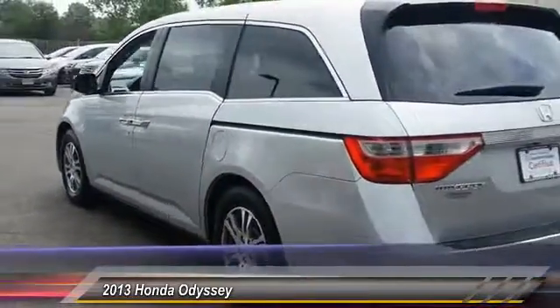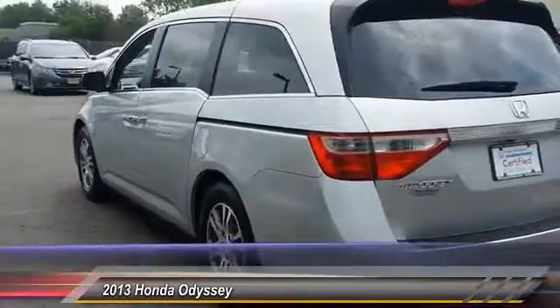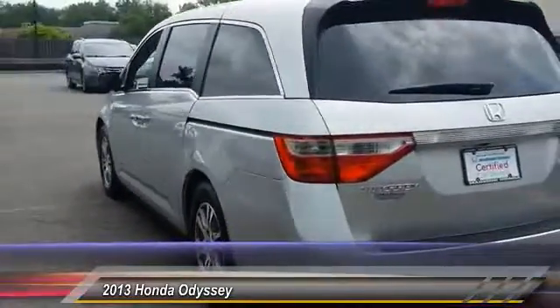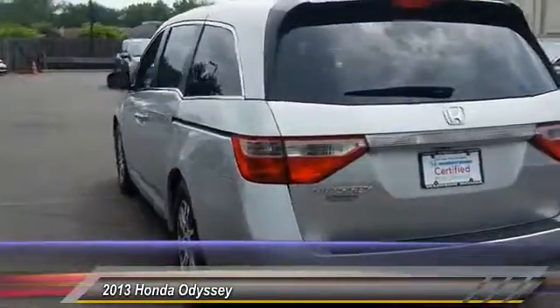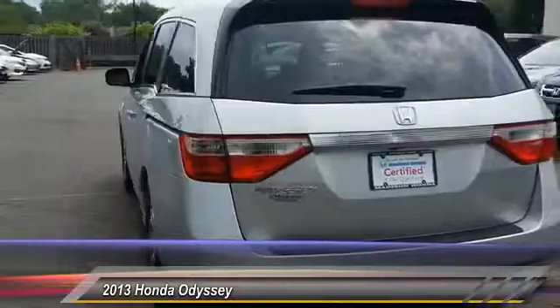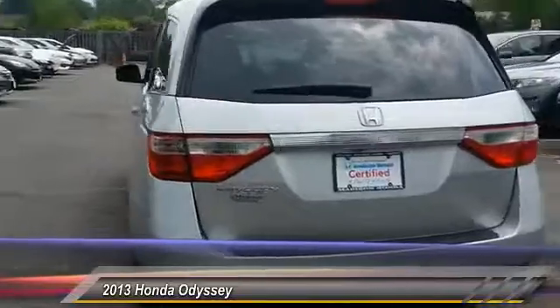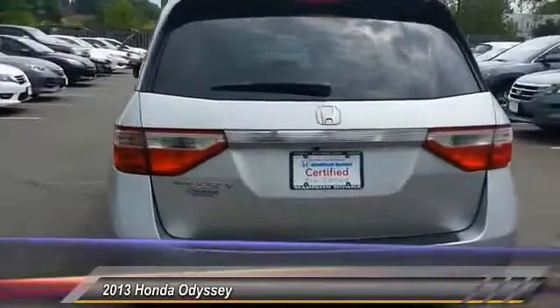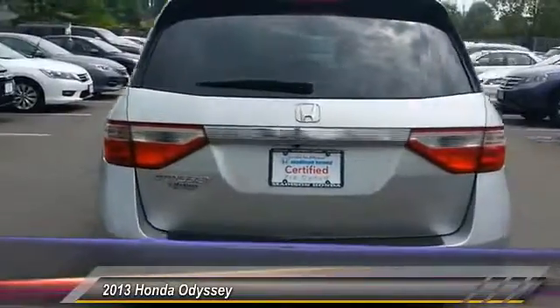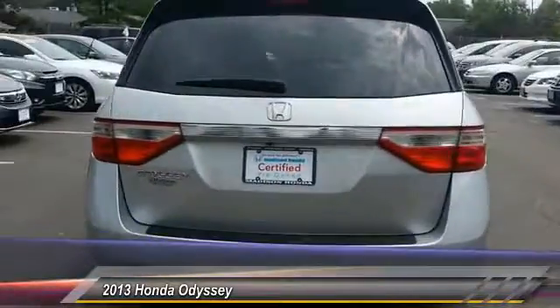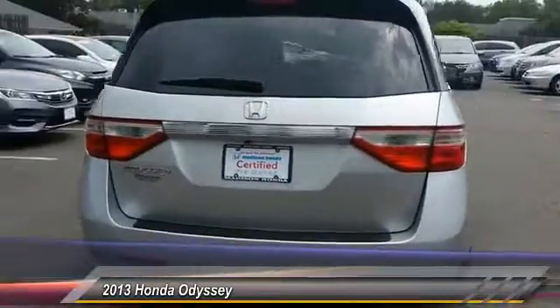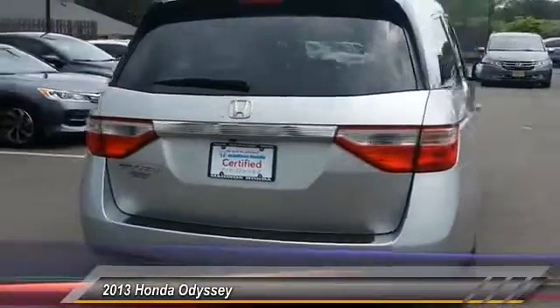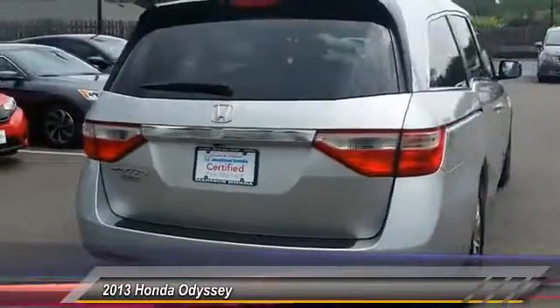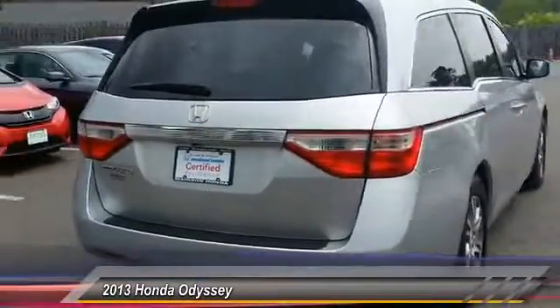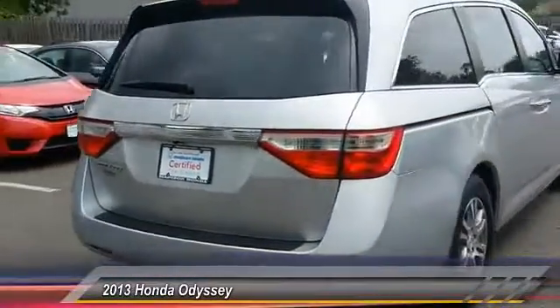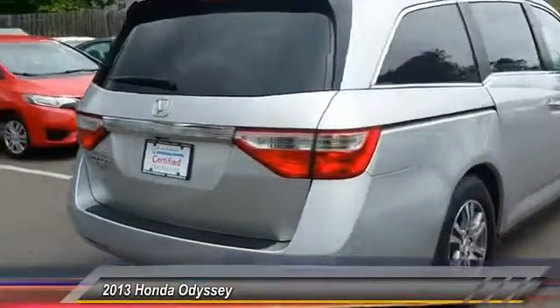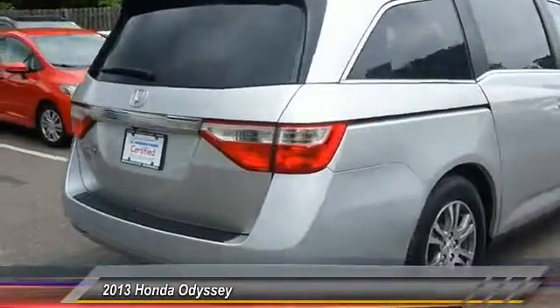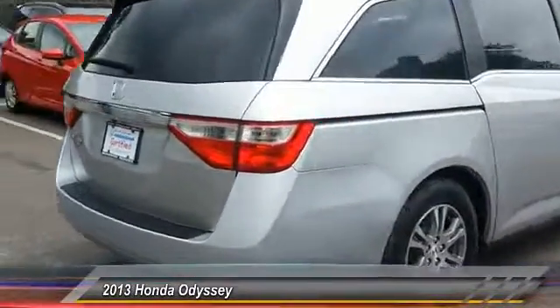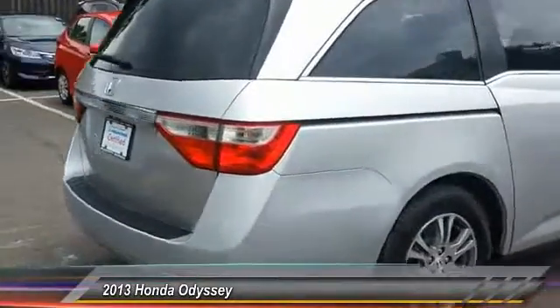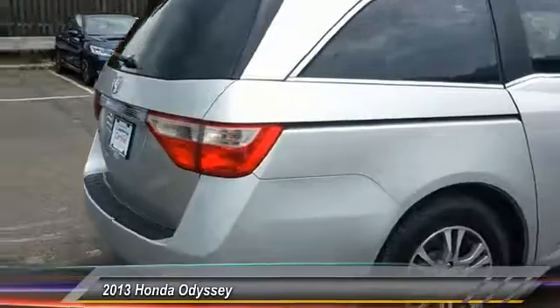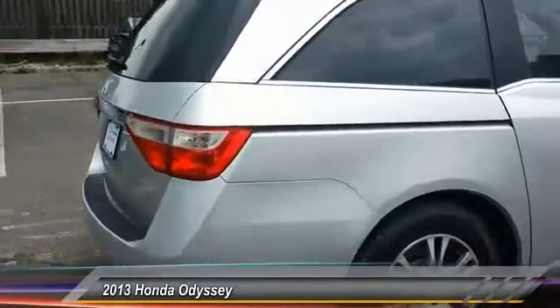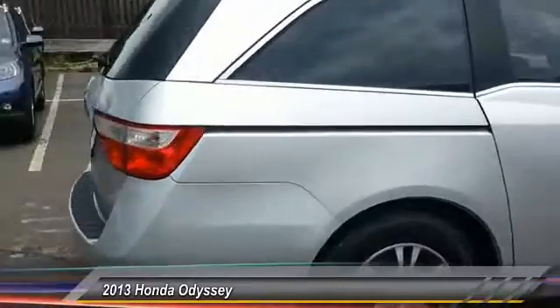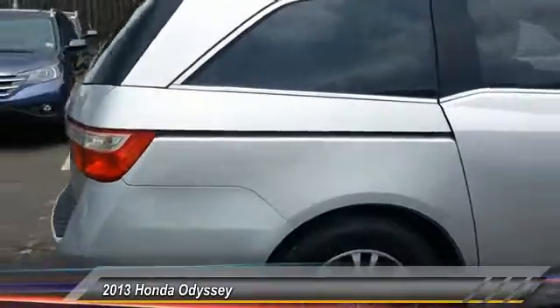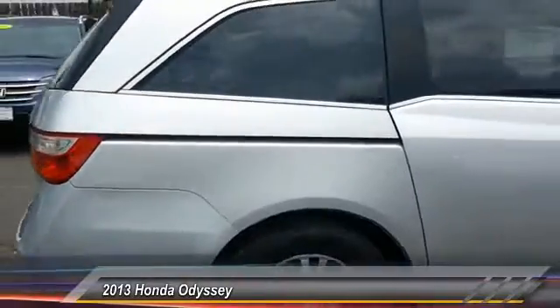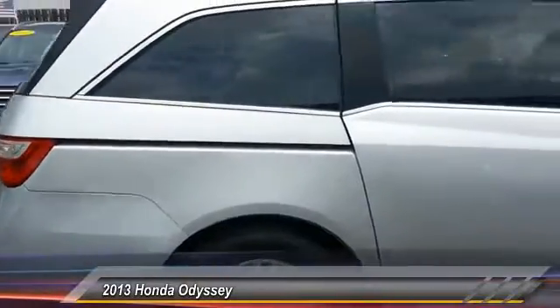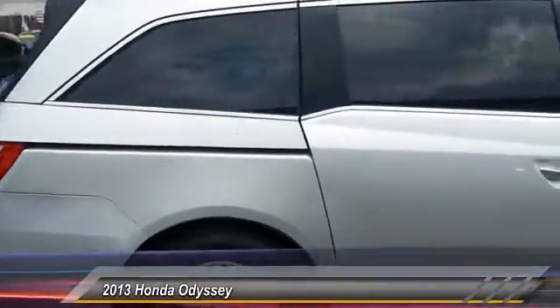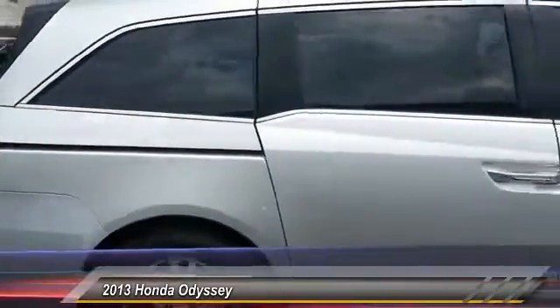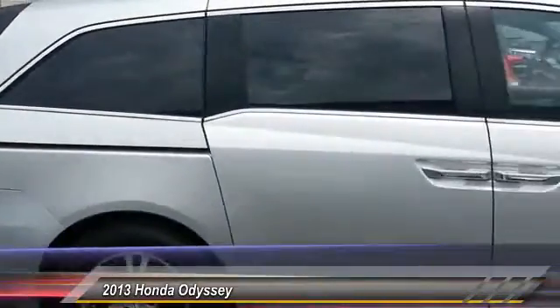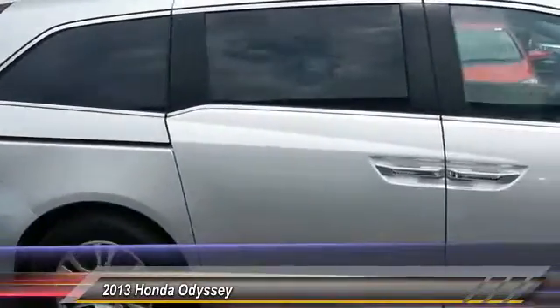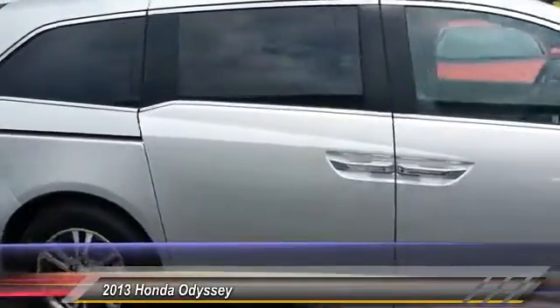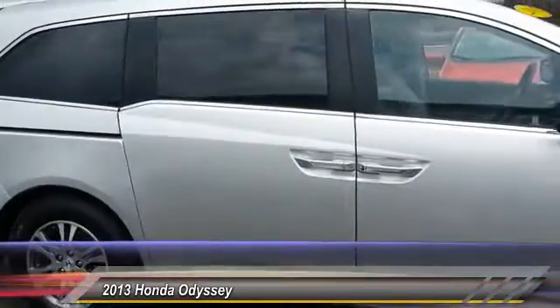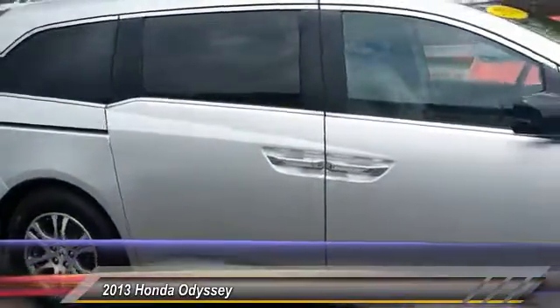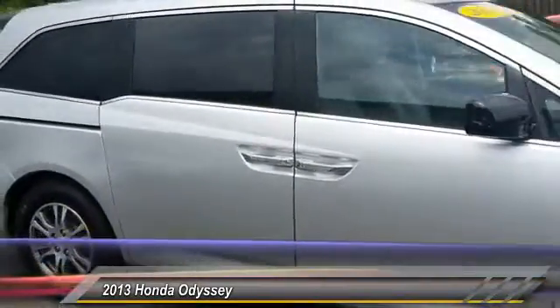This vehicle has less than 35,000 miles. Here are some of this vehicle's great options: anti-lock braking system, power passenger seat, stability control, traction control, keyless entry.